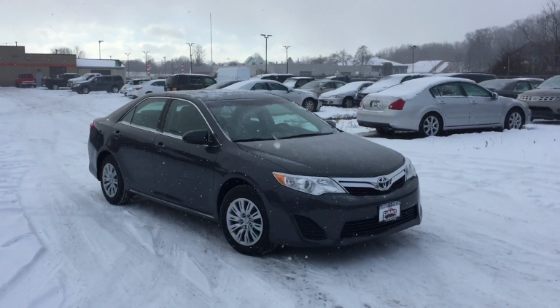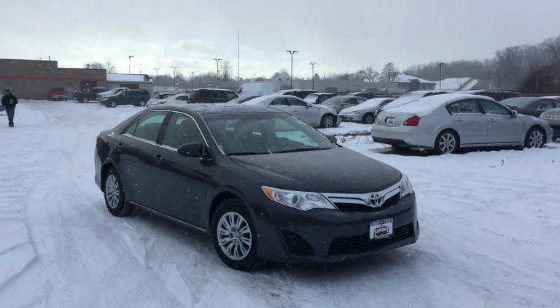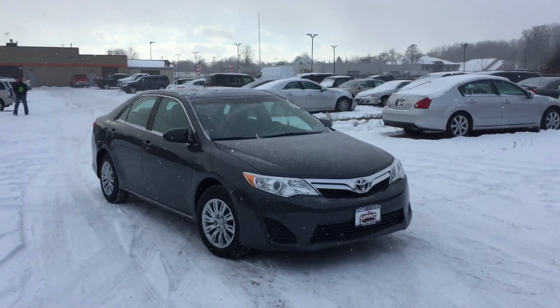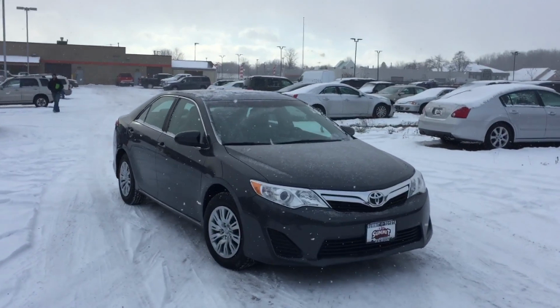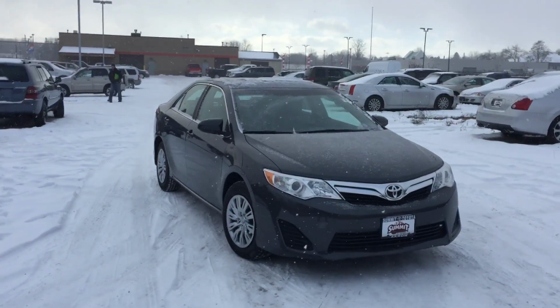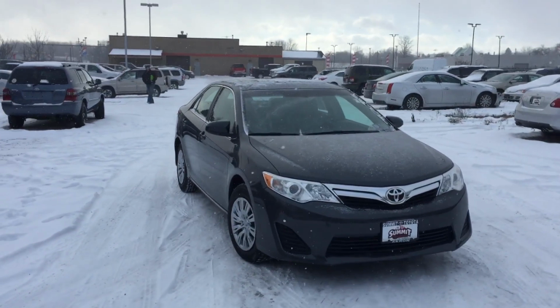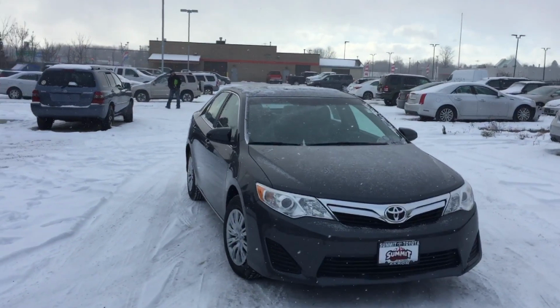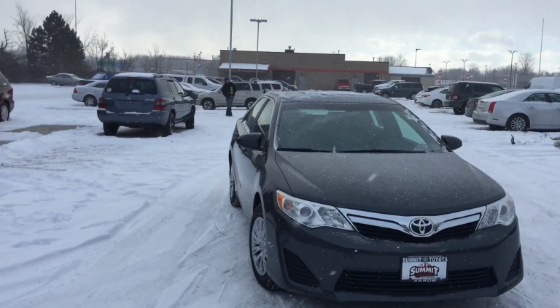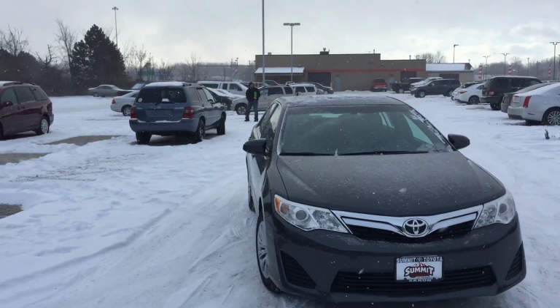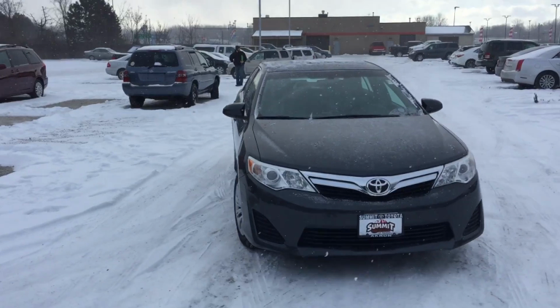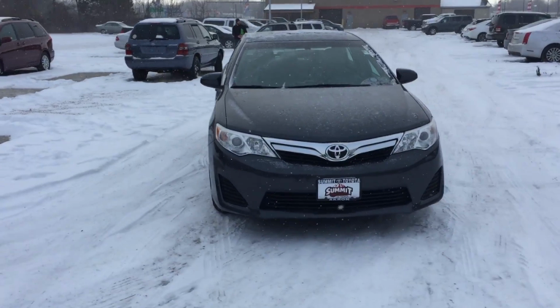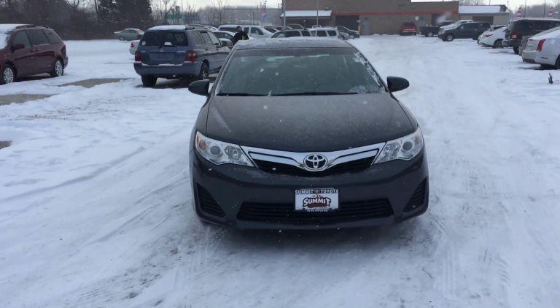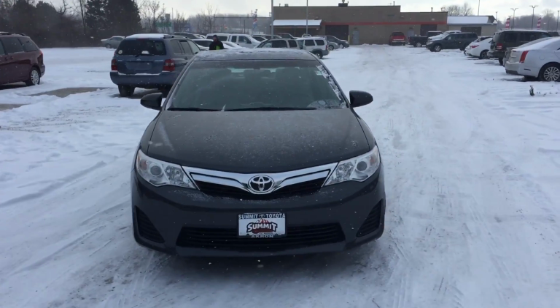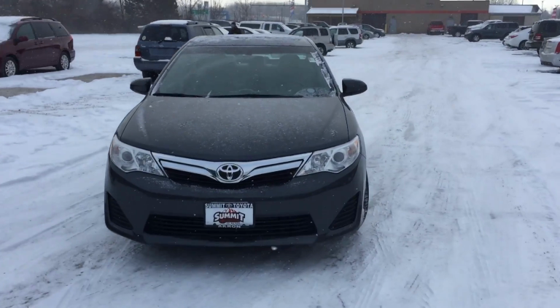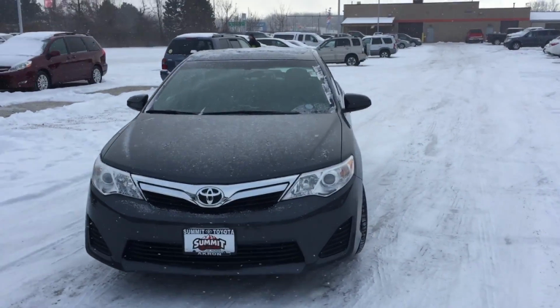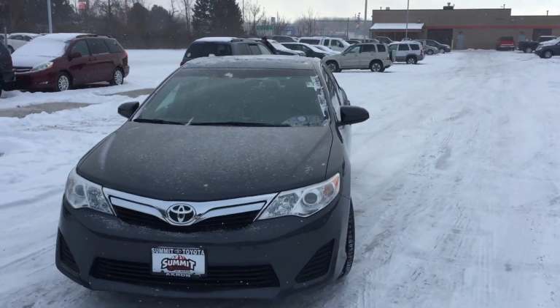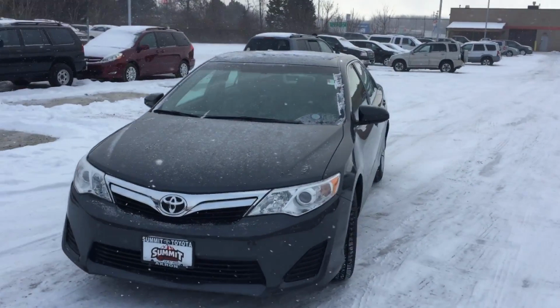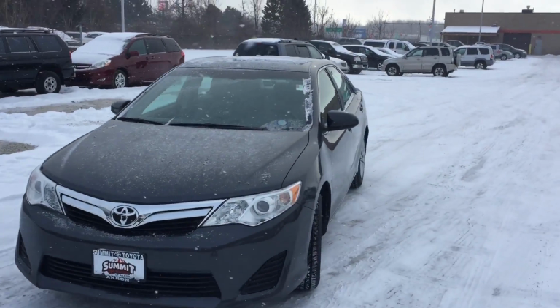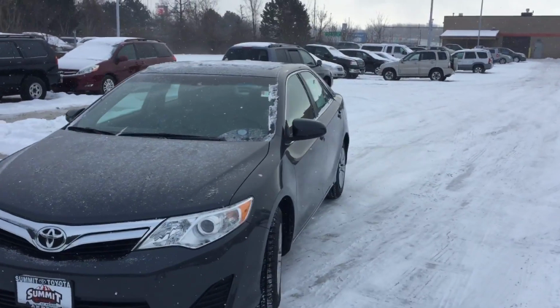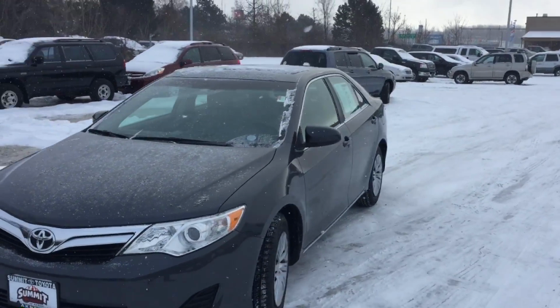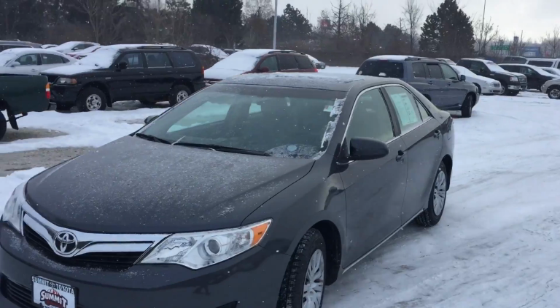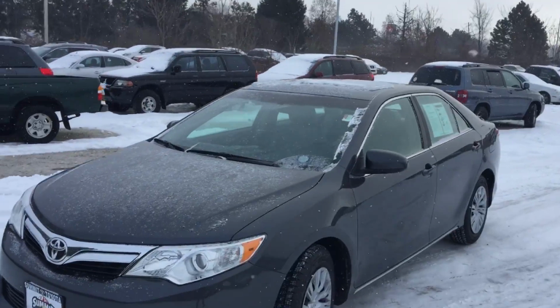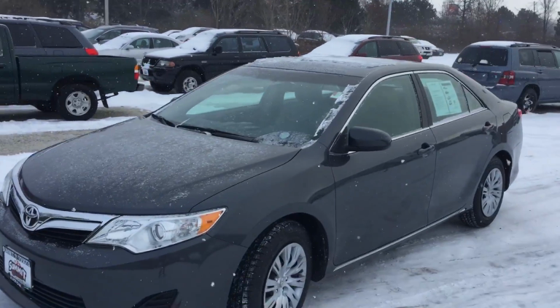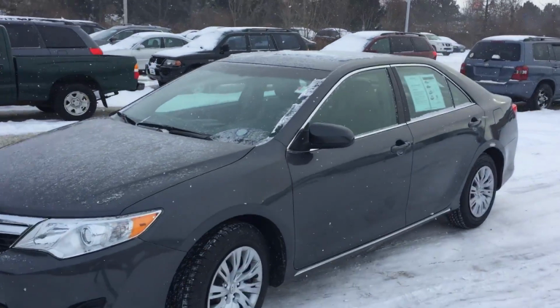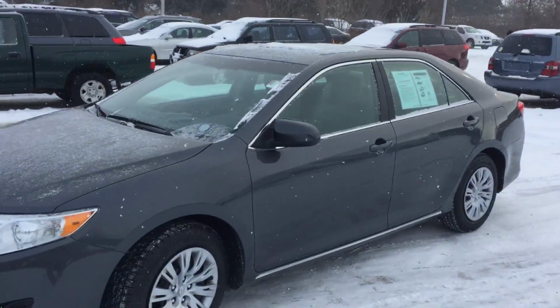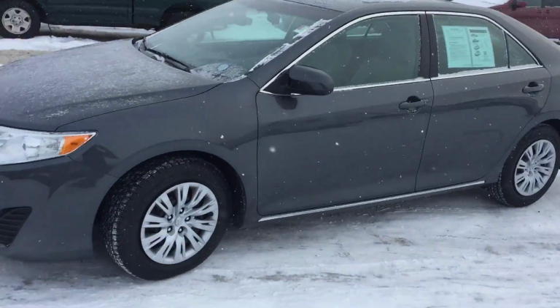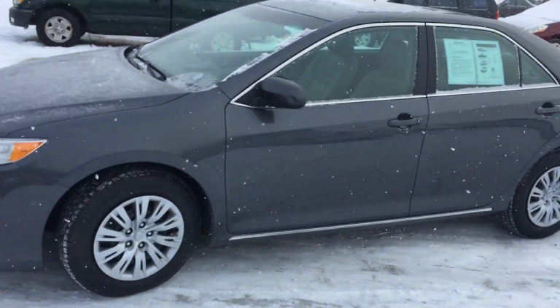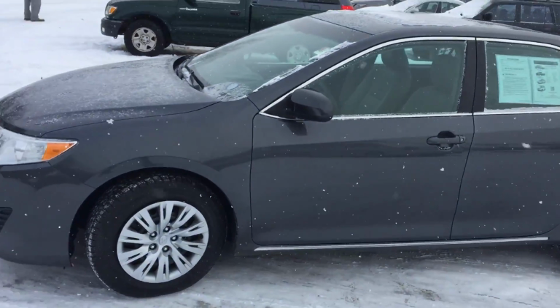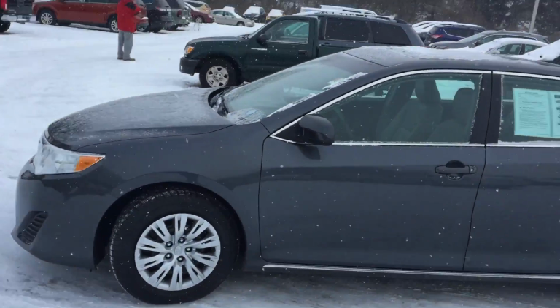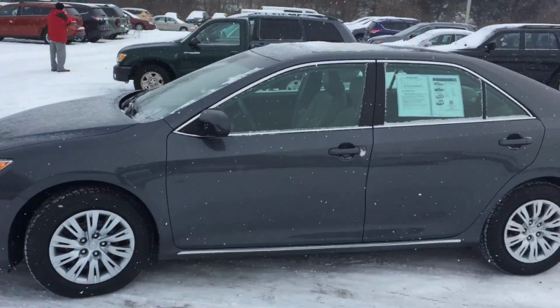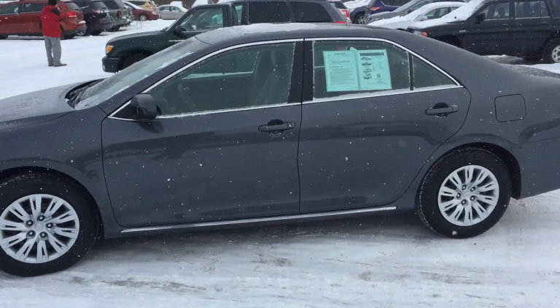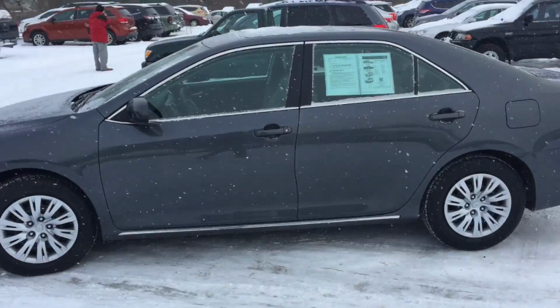Hey, thank you for inquiring about our 2012 Camry LE here. This has brand new tires on it. This is a little special one — it has leather and heated seats in it that were put in. Also has a stock new roof on it. Basically you're getting an XLE here for the price of an LE.